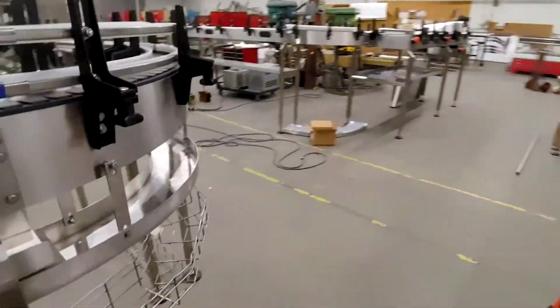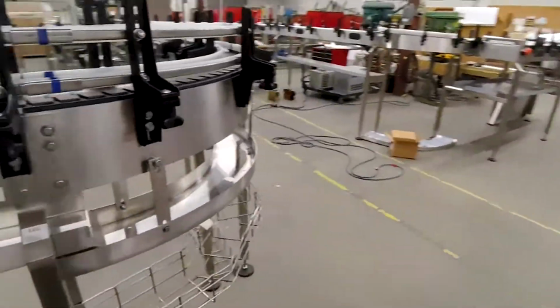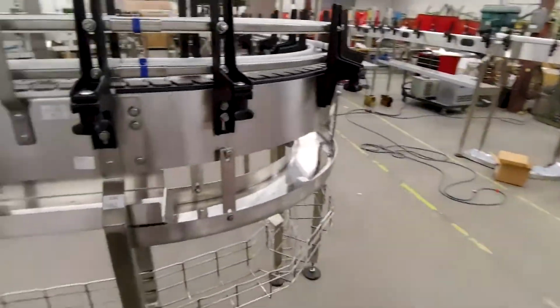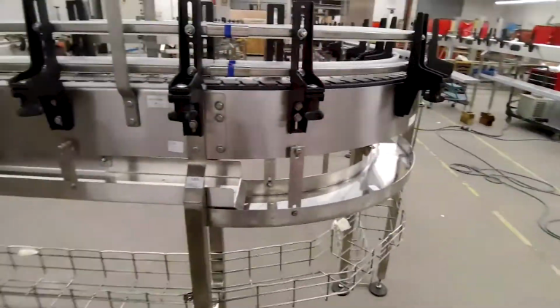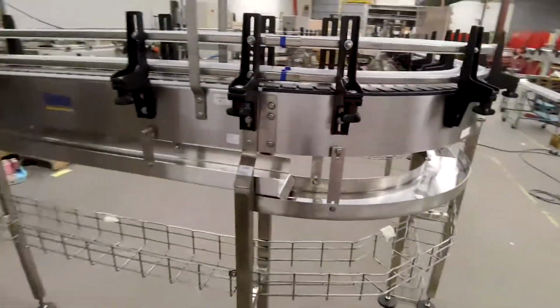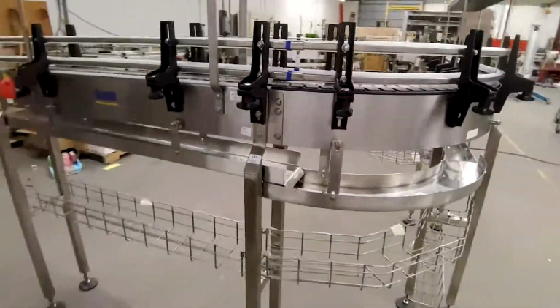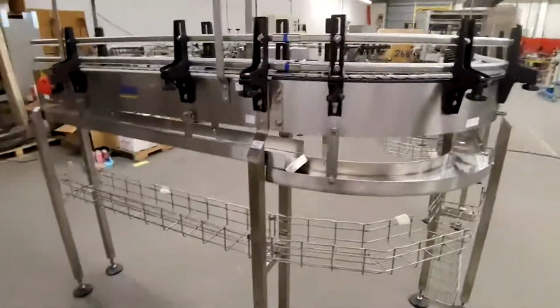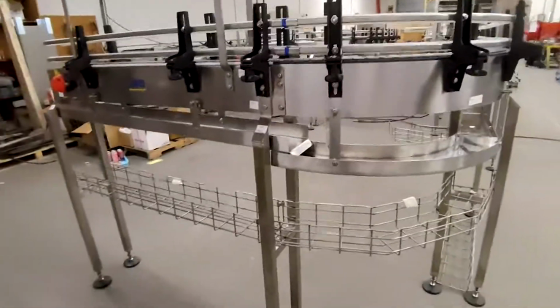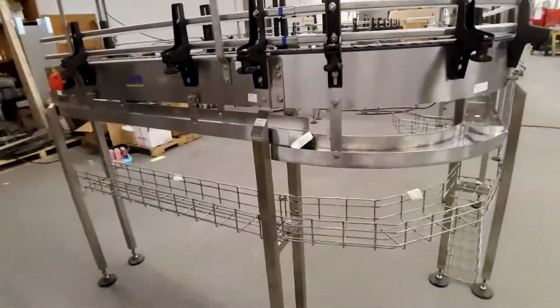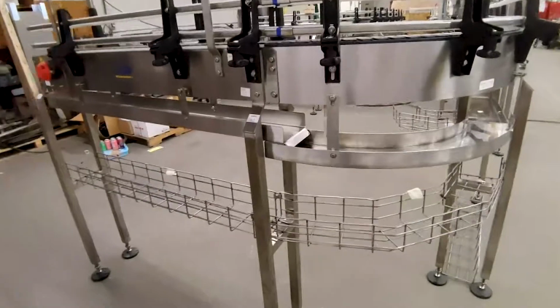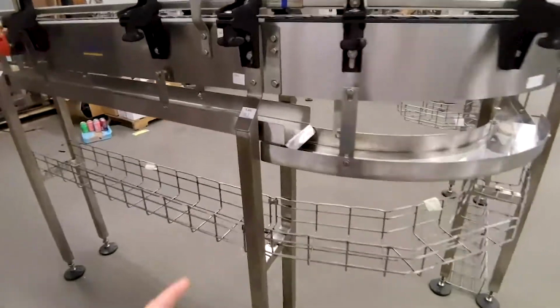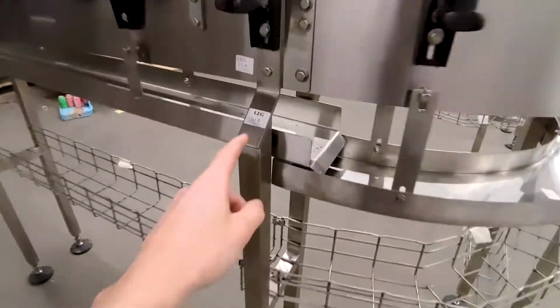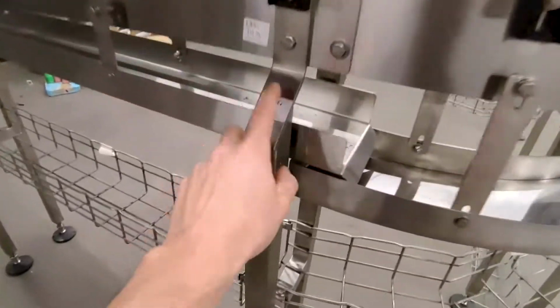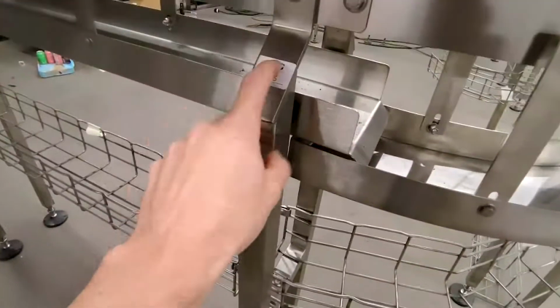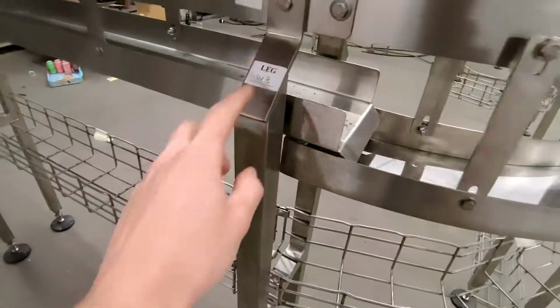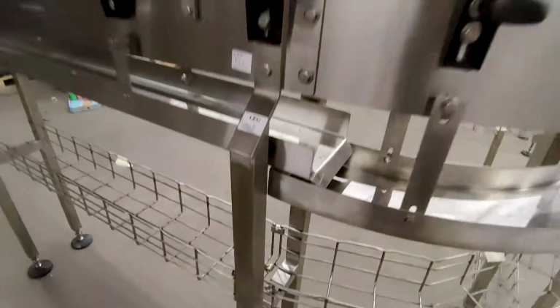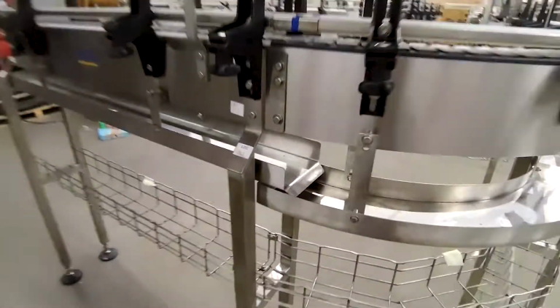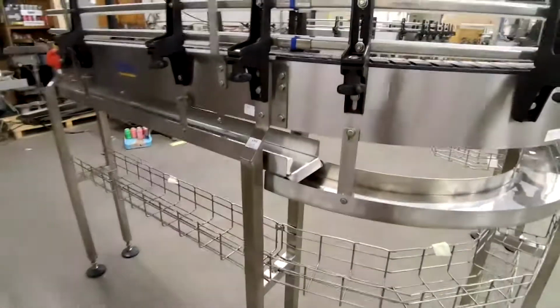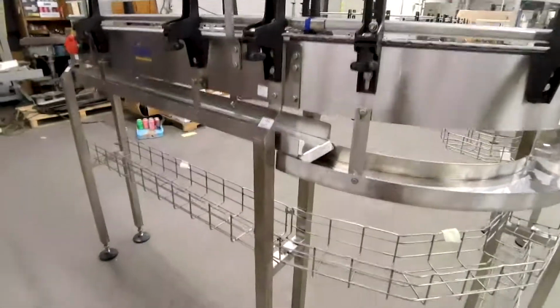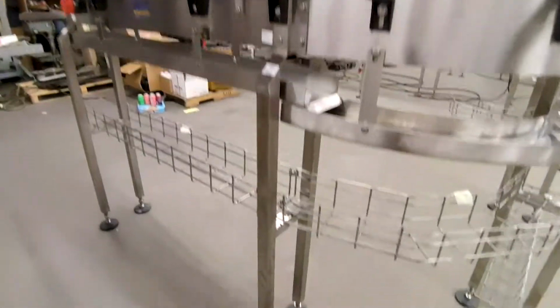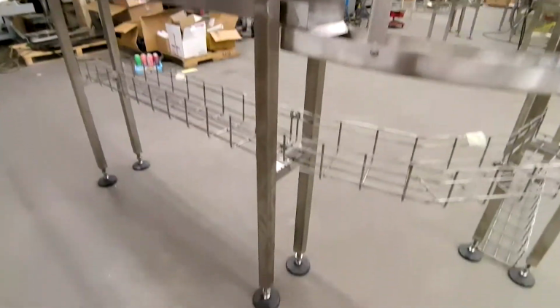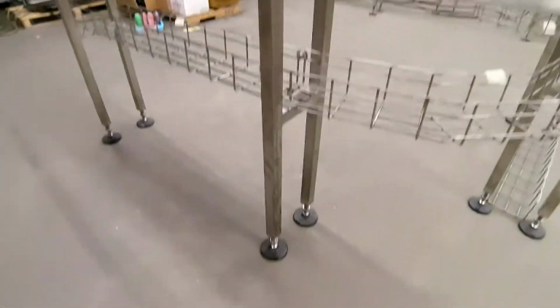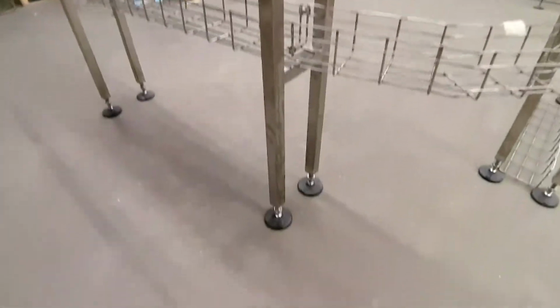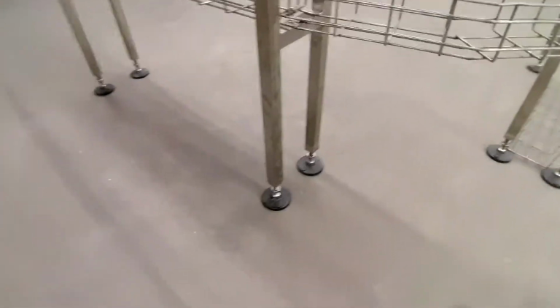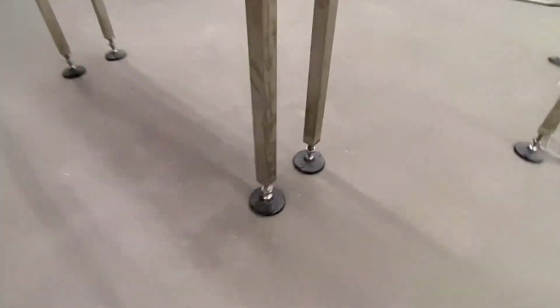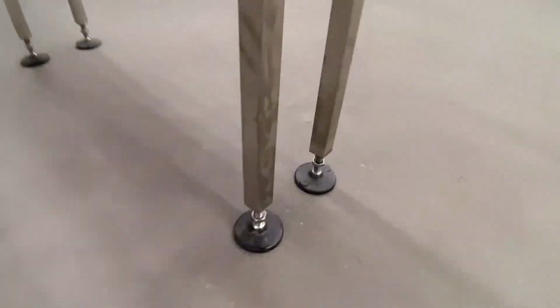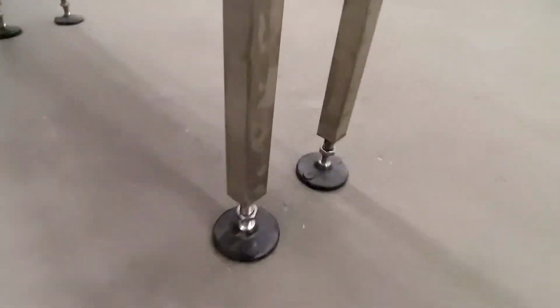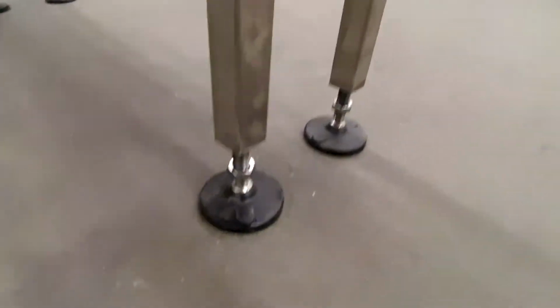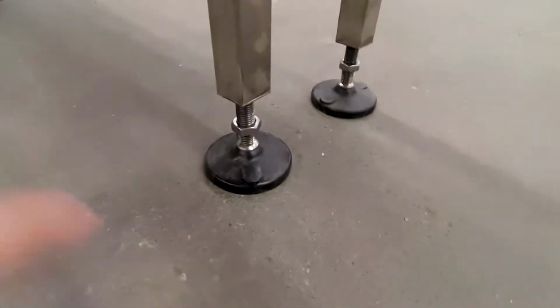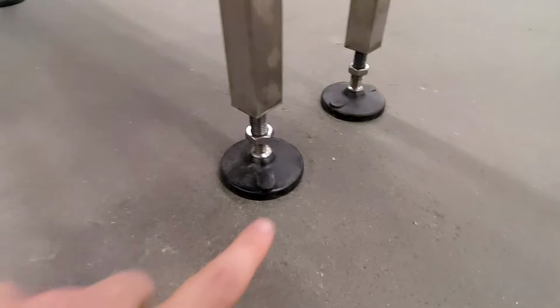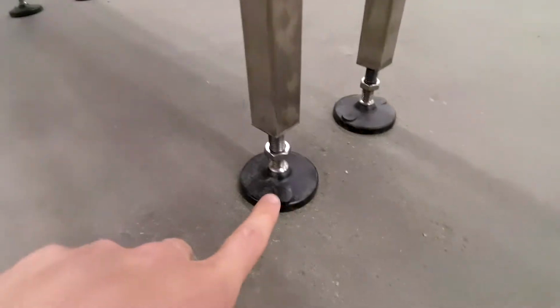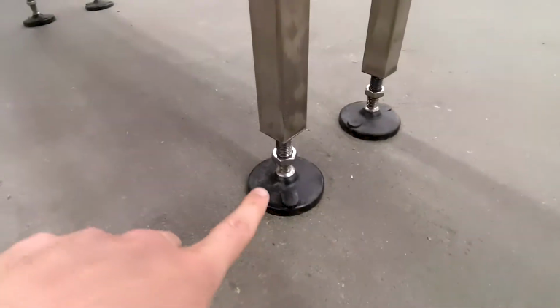Other common components — you've got legs. This is our conveyor leg, and on the leg we have adjustable foot pads.